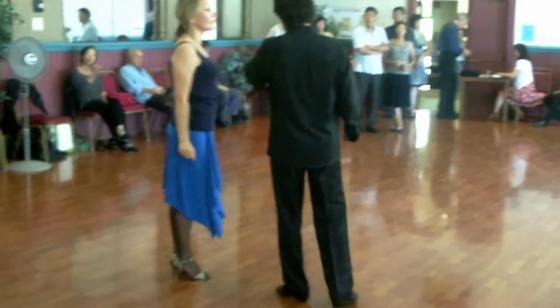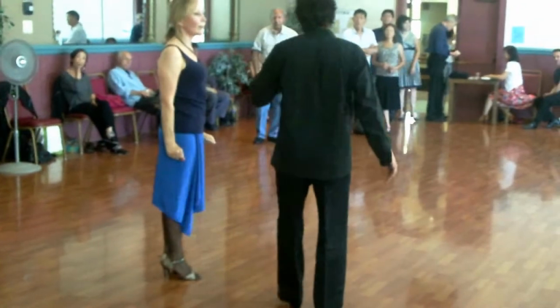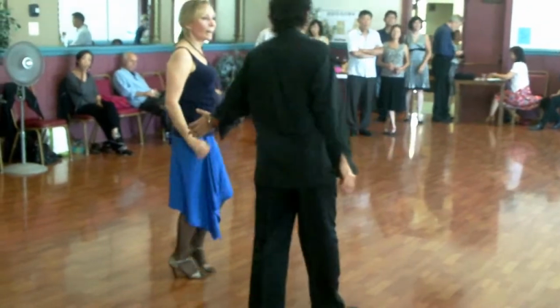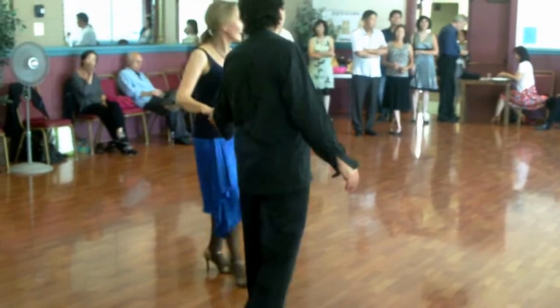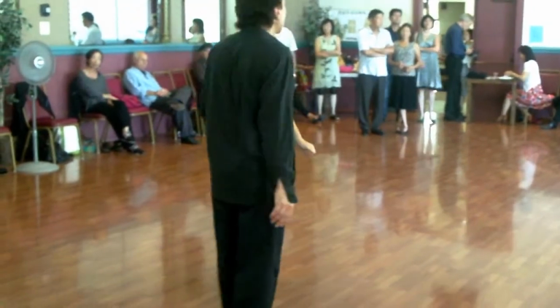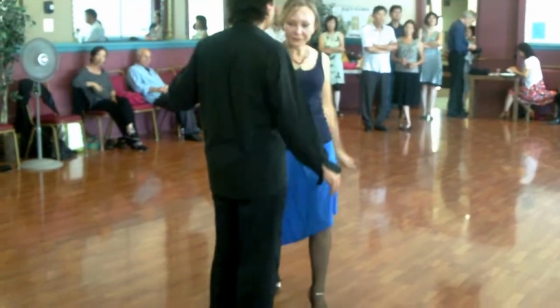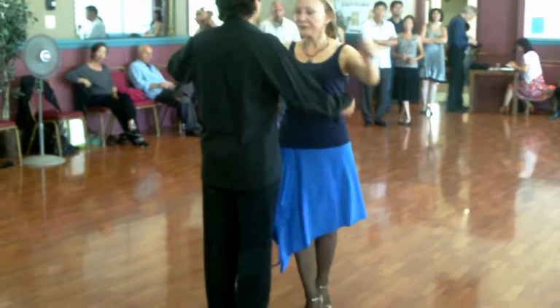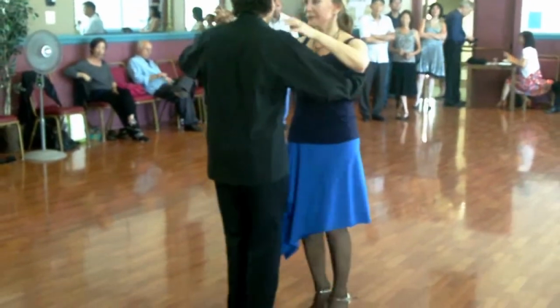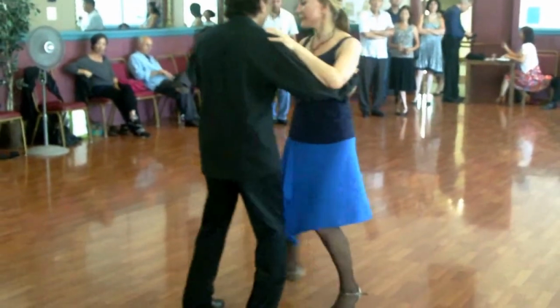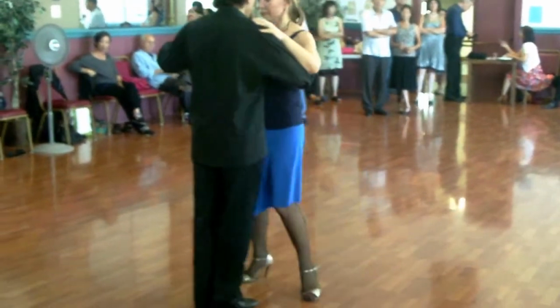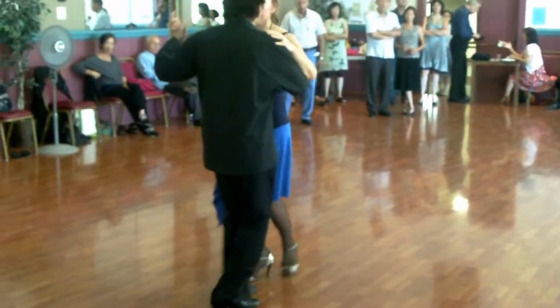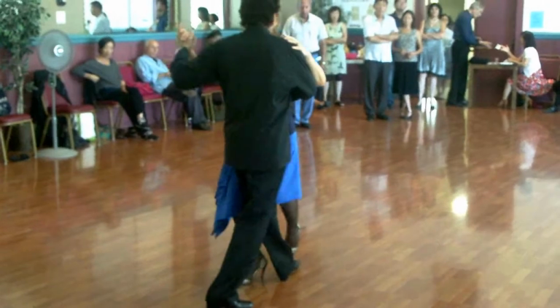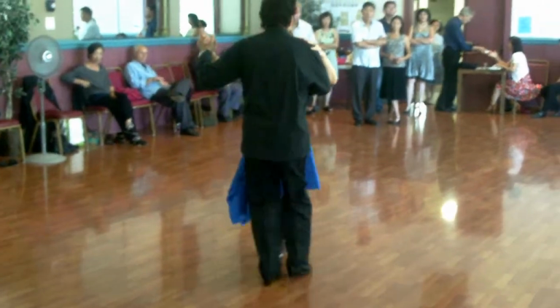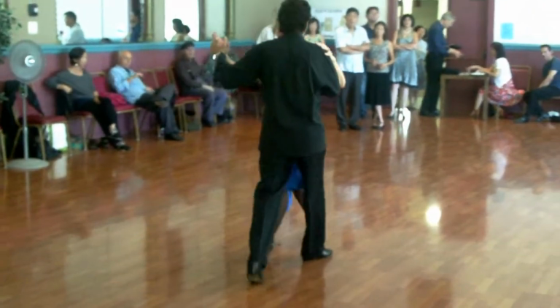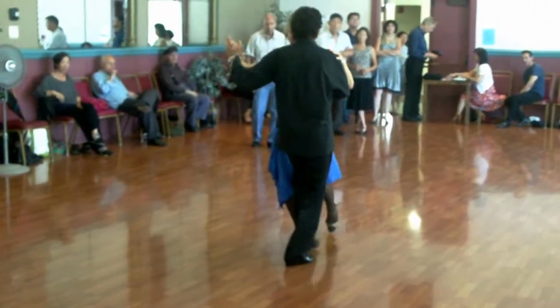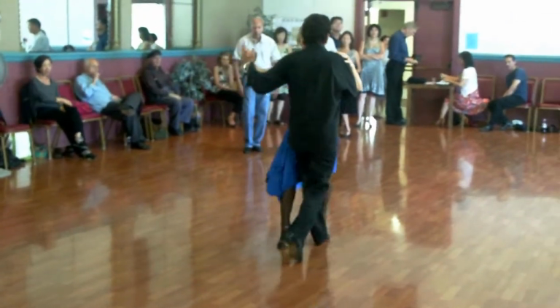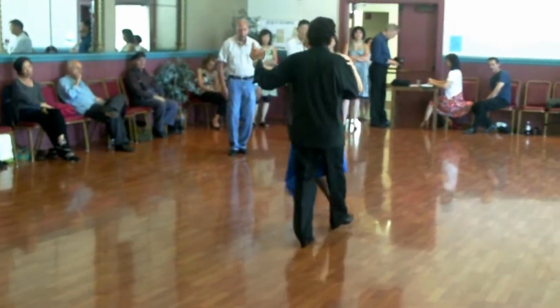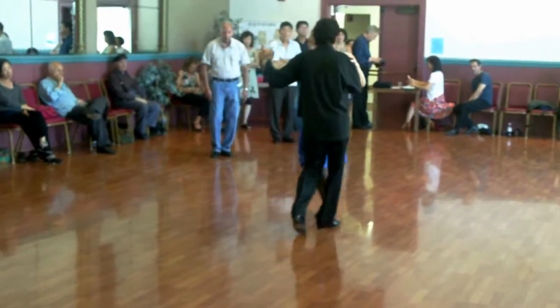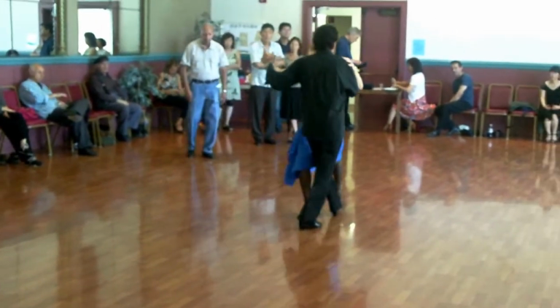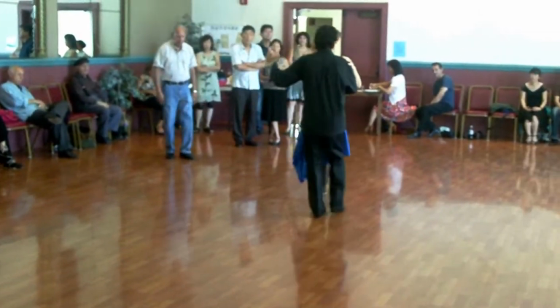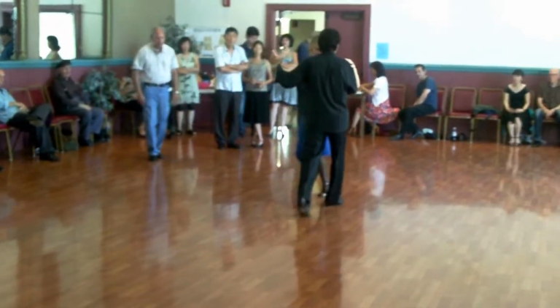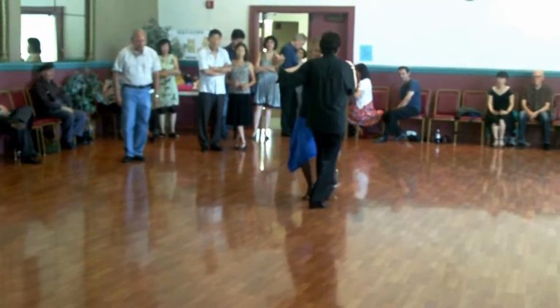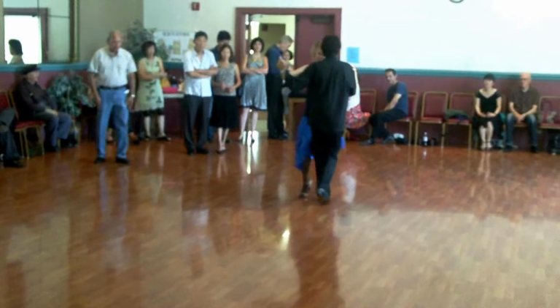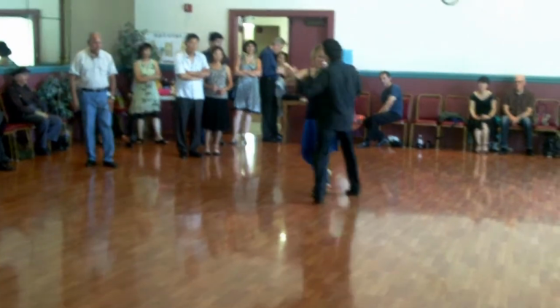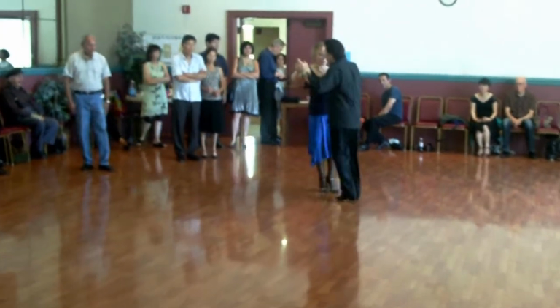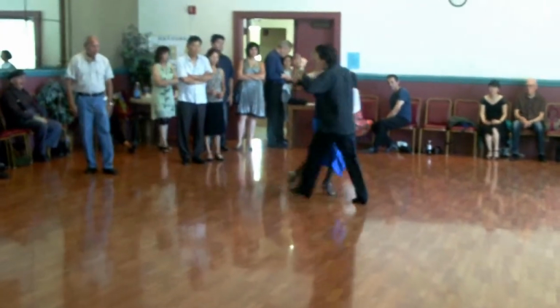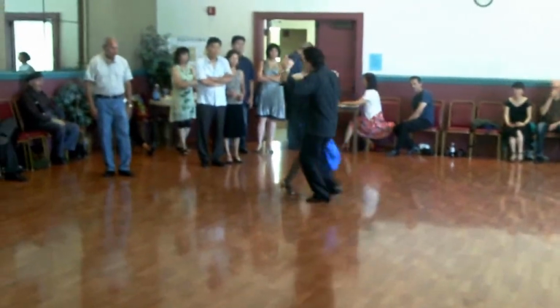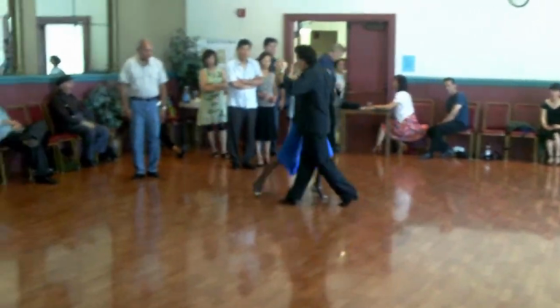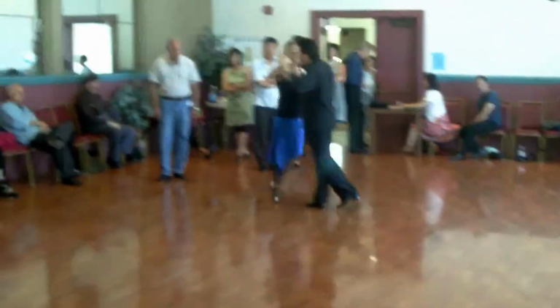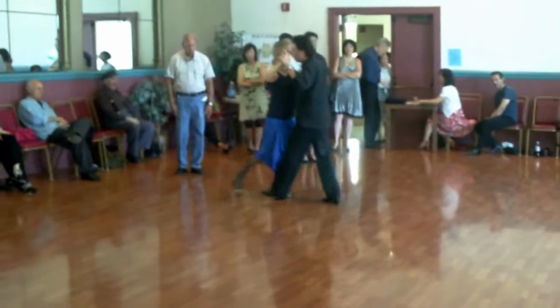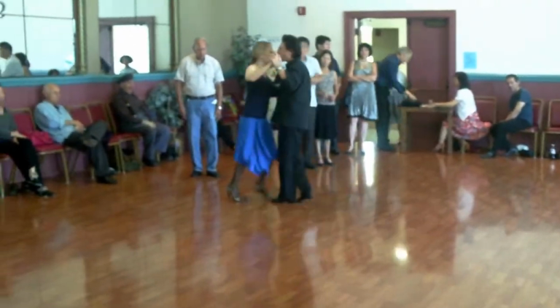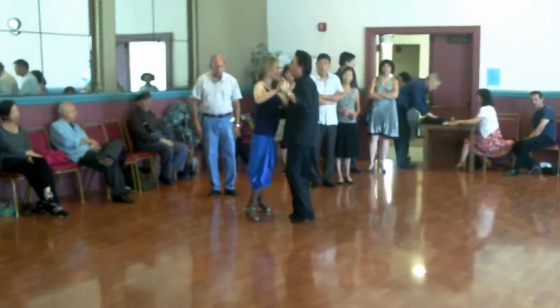Then from there we went to work on outside hands. Initially we just worked on walking in the cross system. In the fall, this is something you can't do all of a sudden — every time you dance, you have to do the cross system walks.